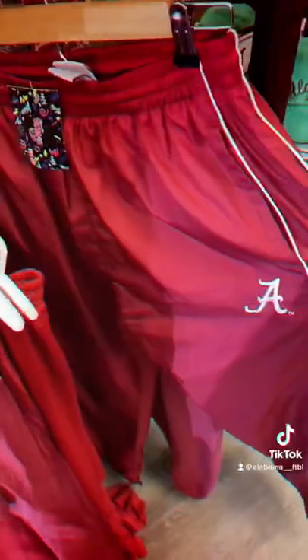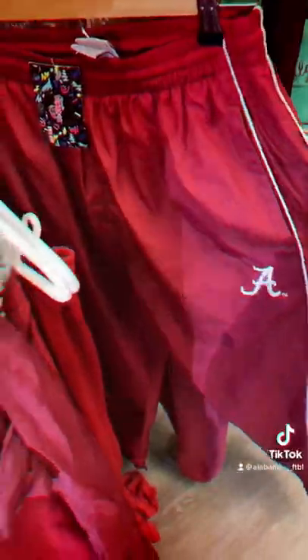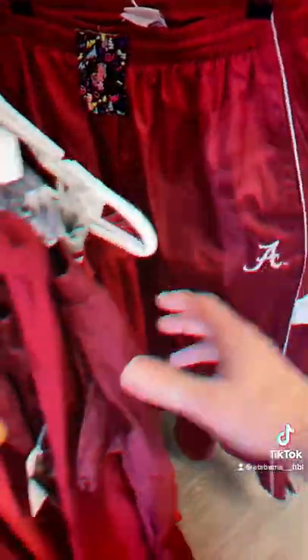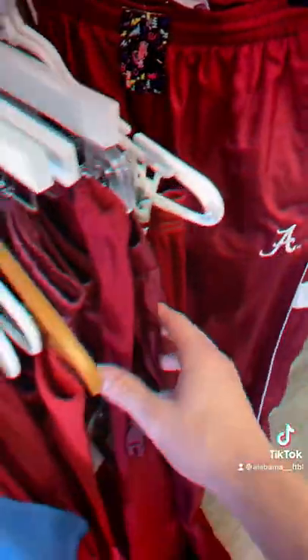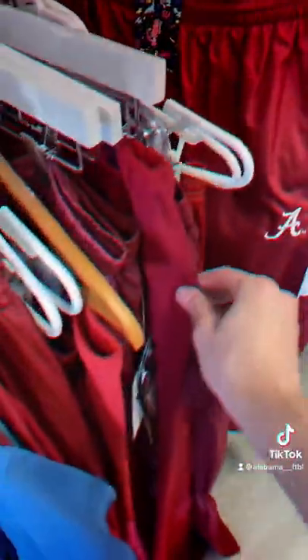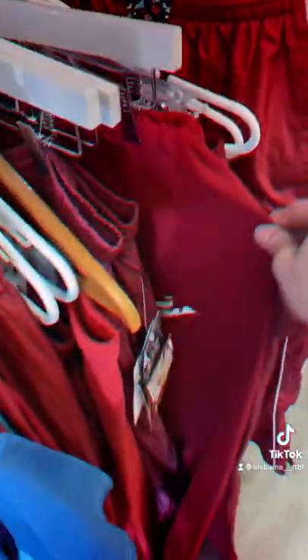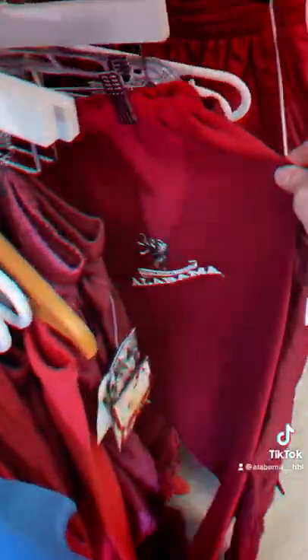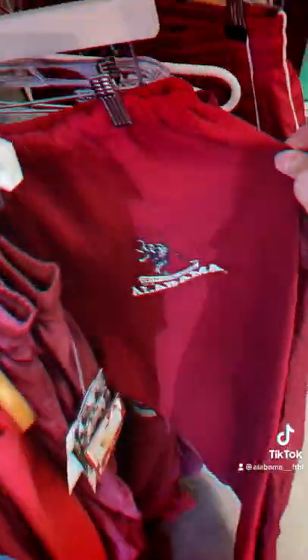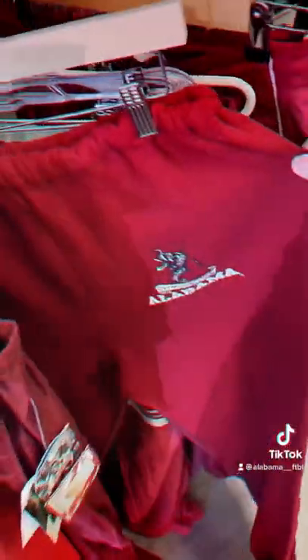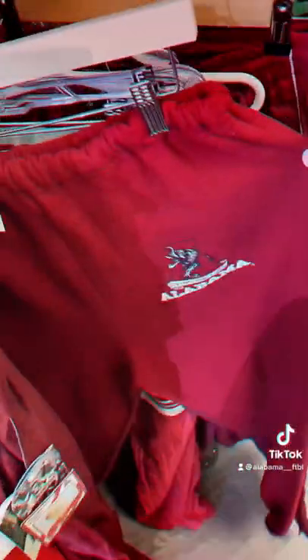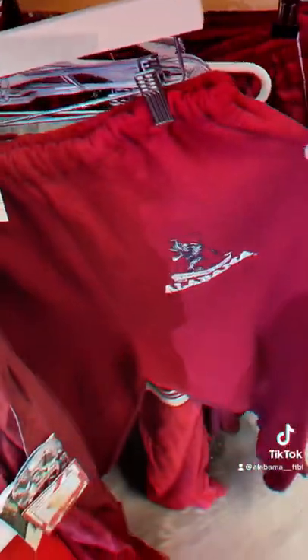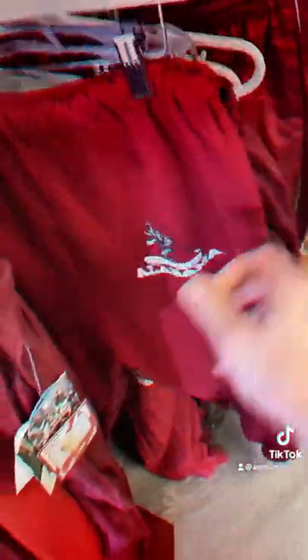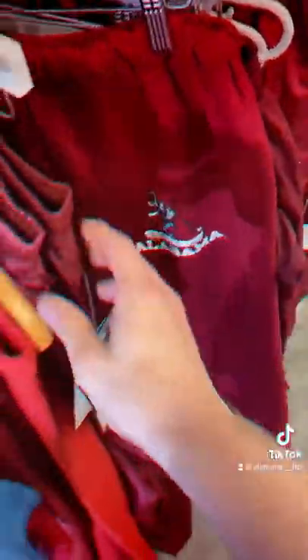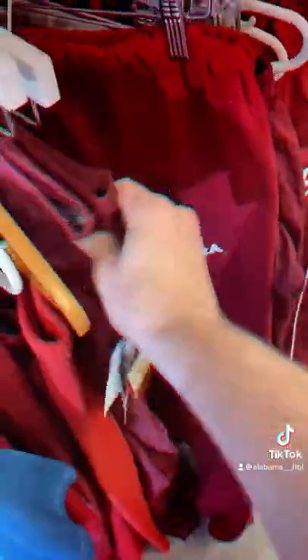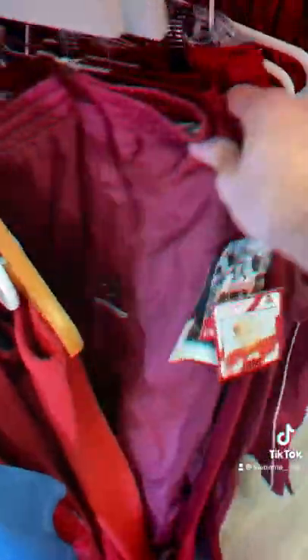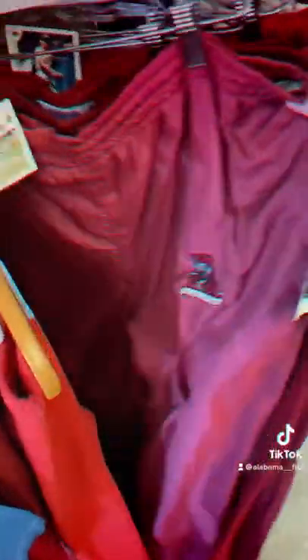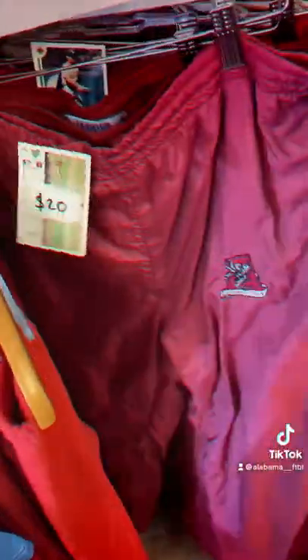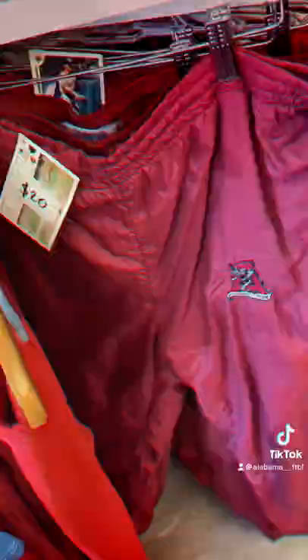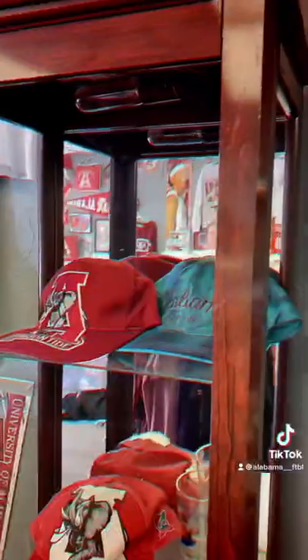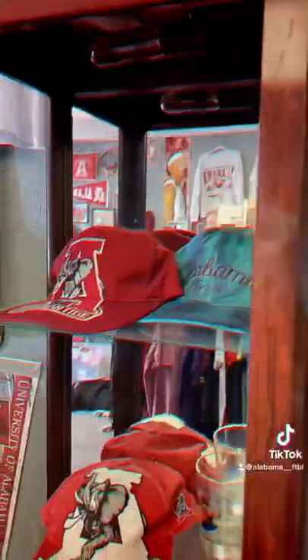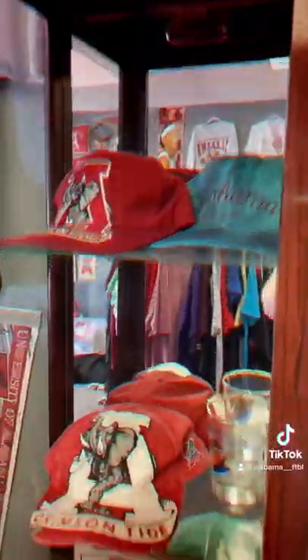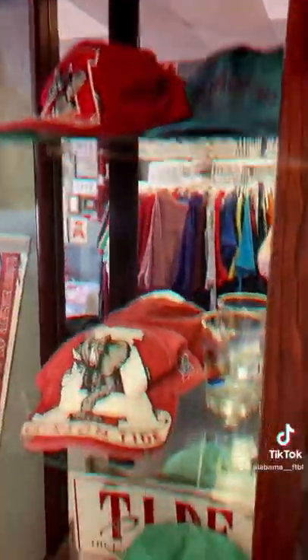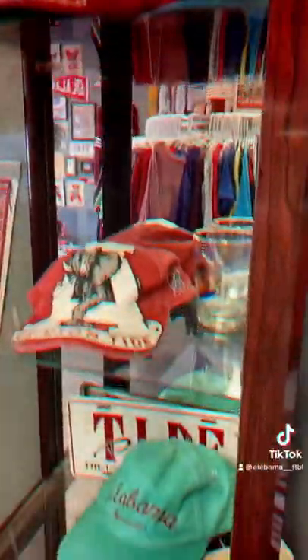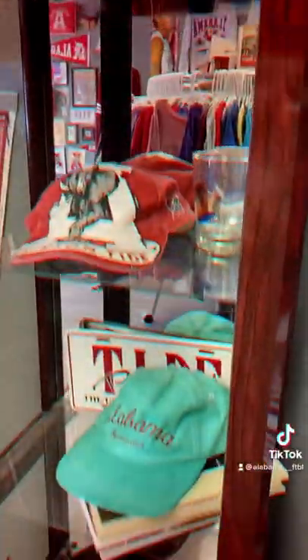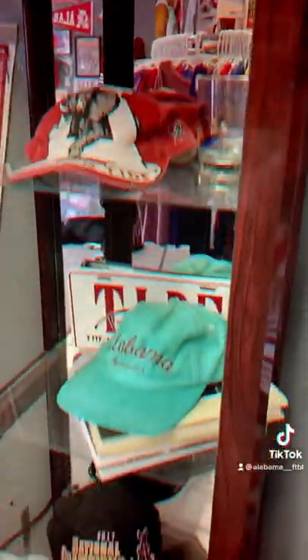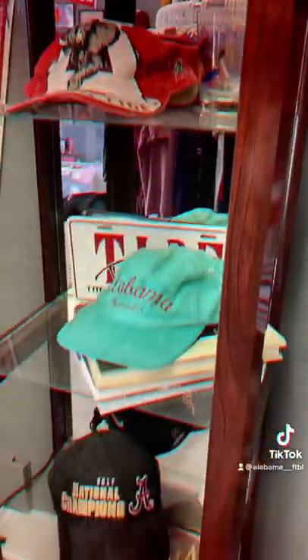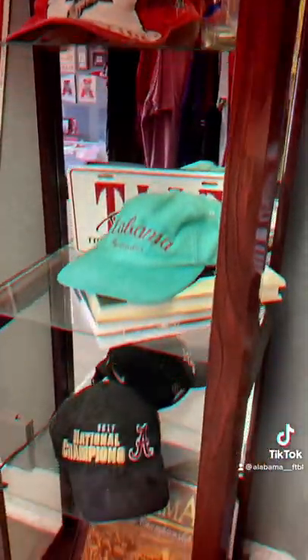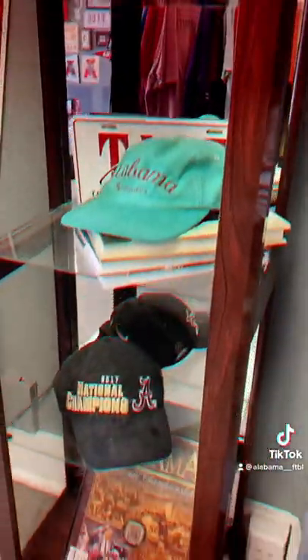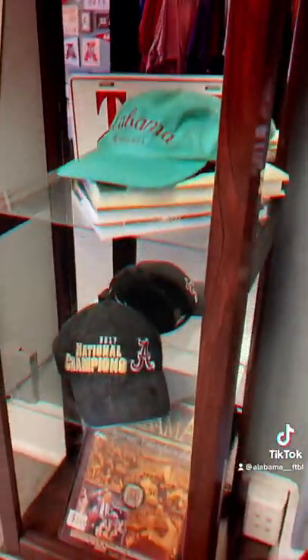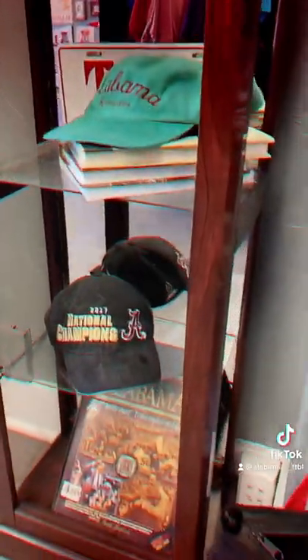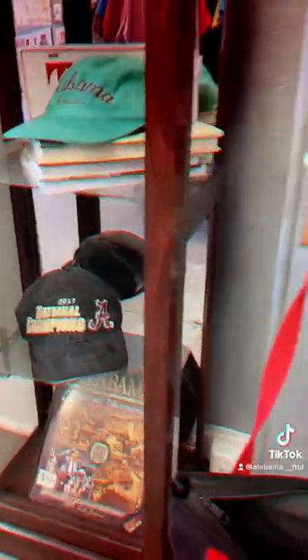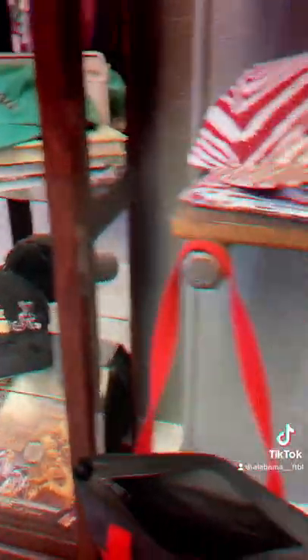You can find these vintage windbreakers and sweatpants to really complete your look. There are also really cool hats with unique patterns that I've never seen before.